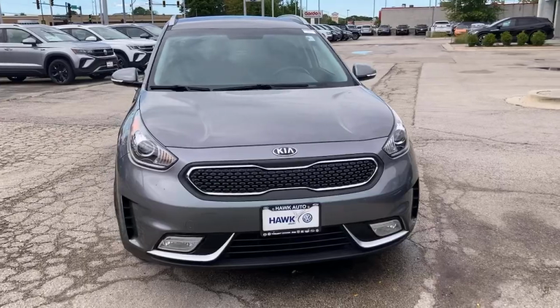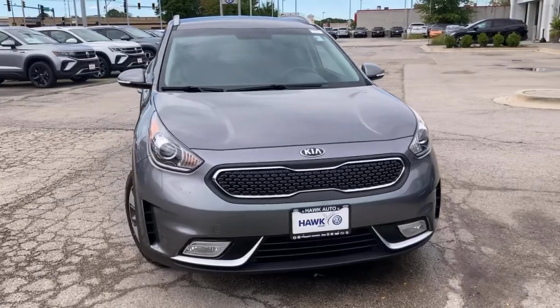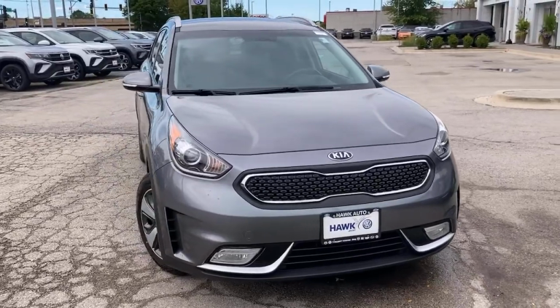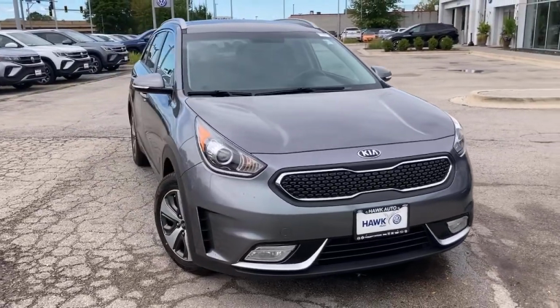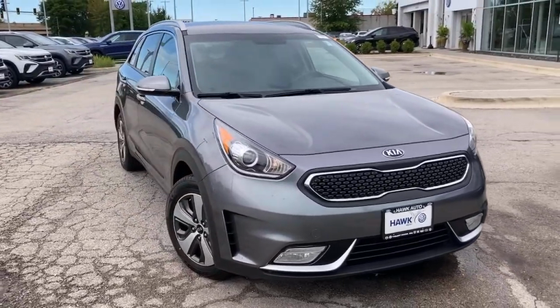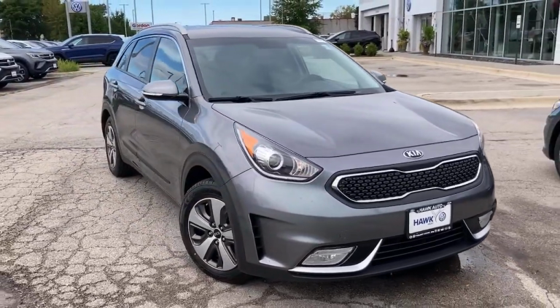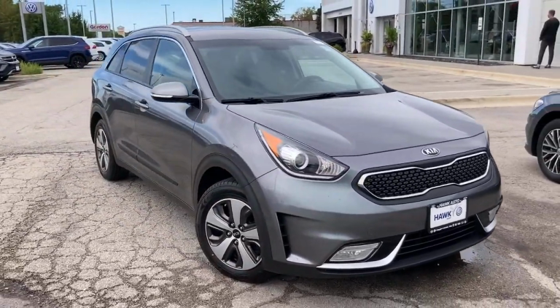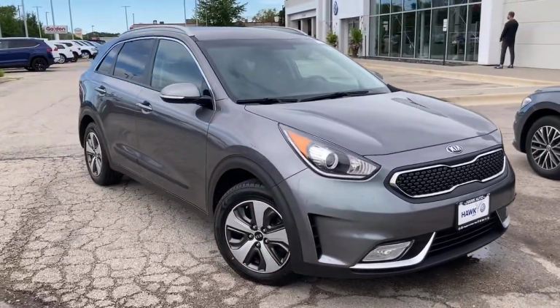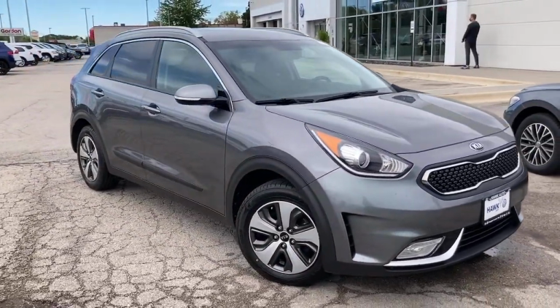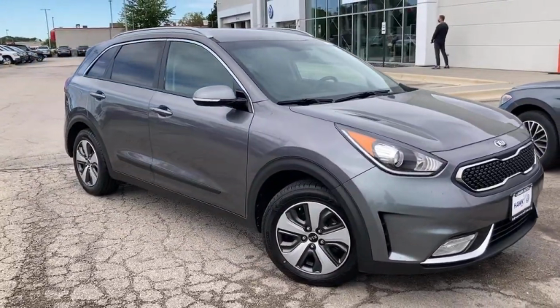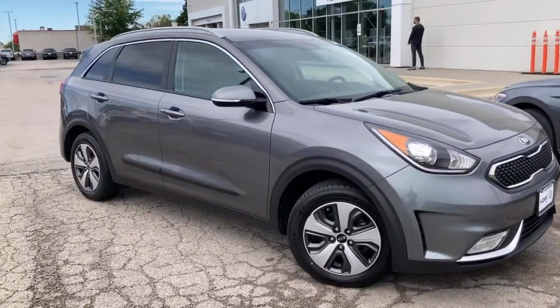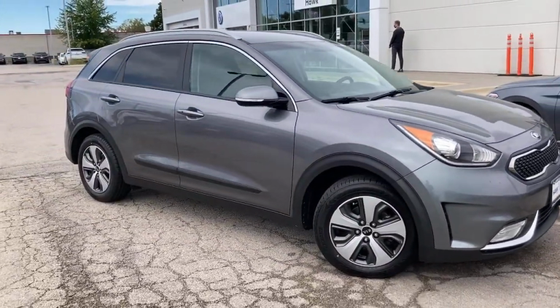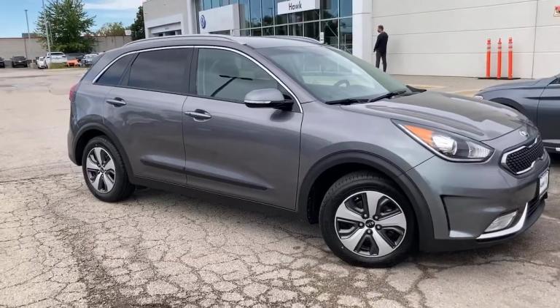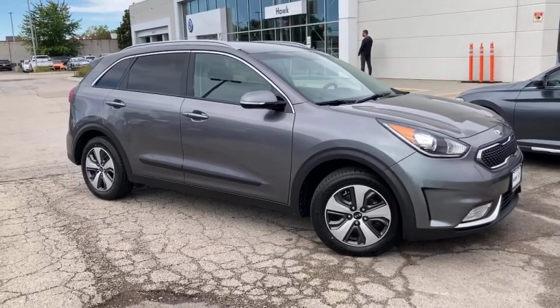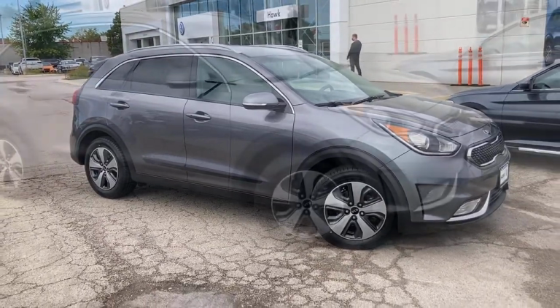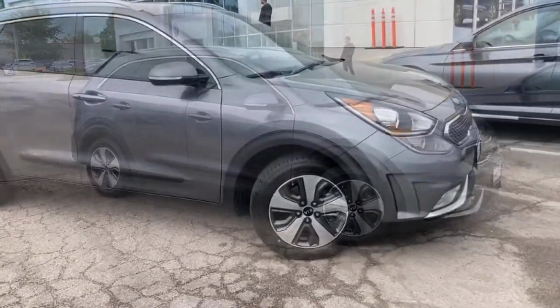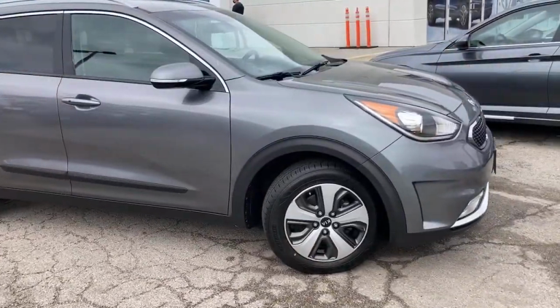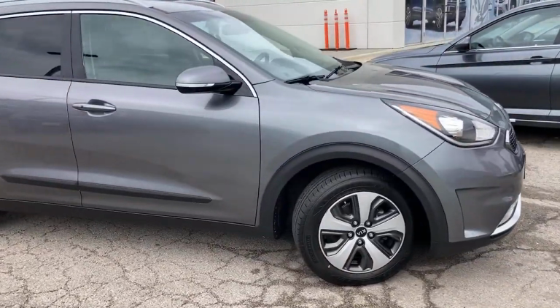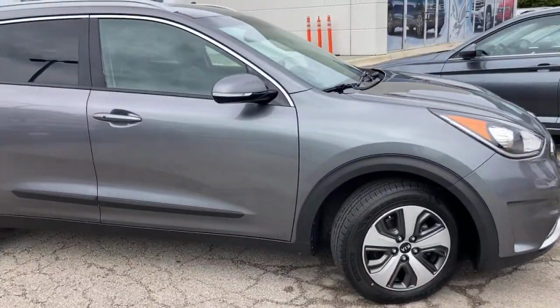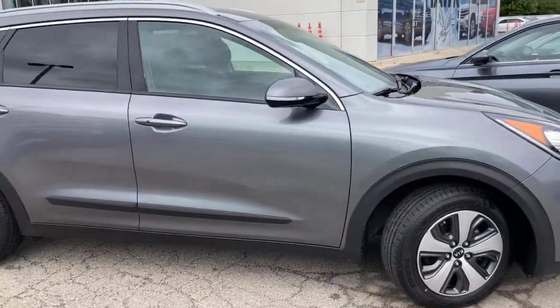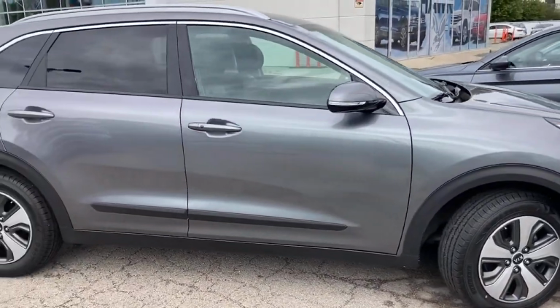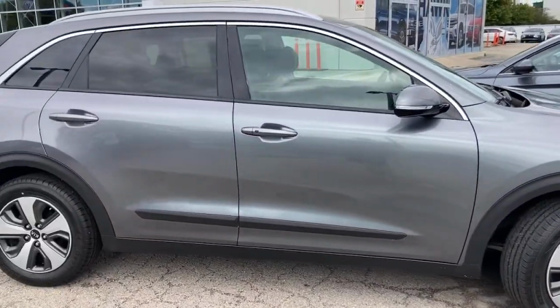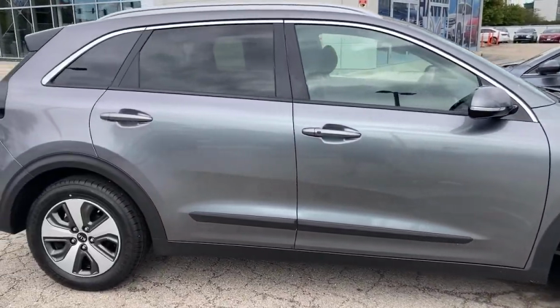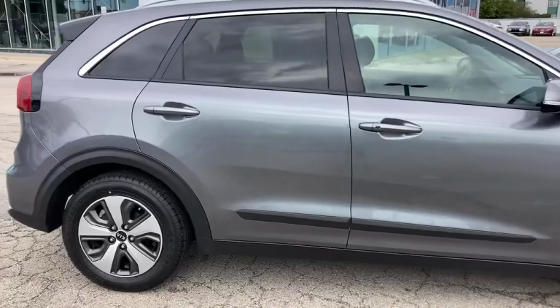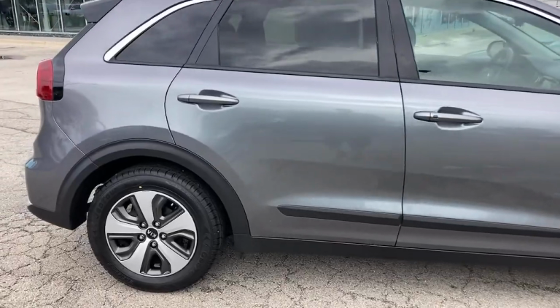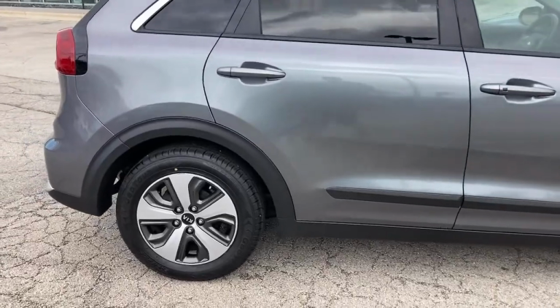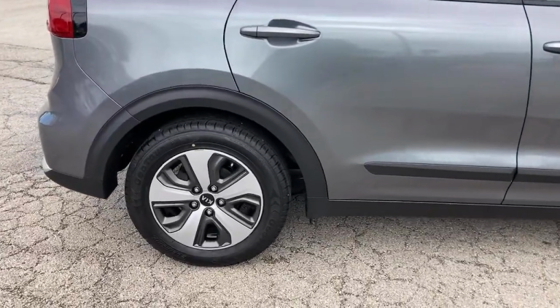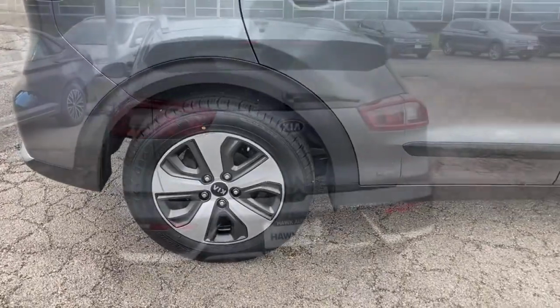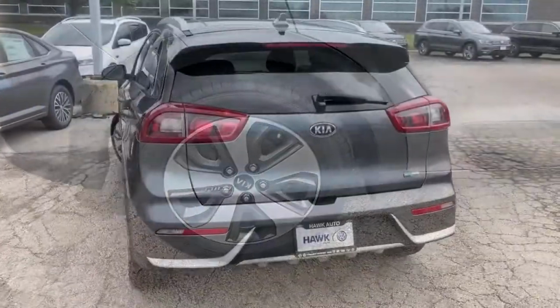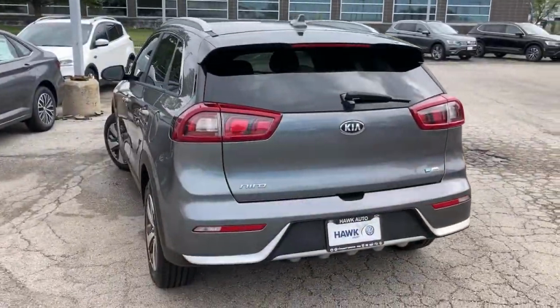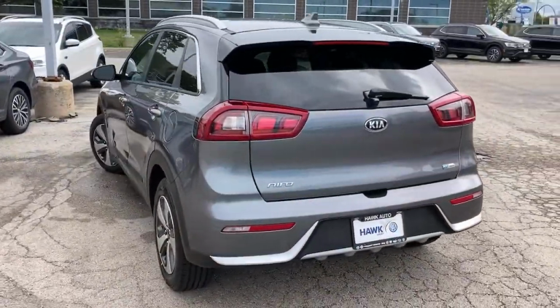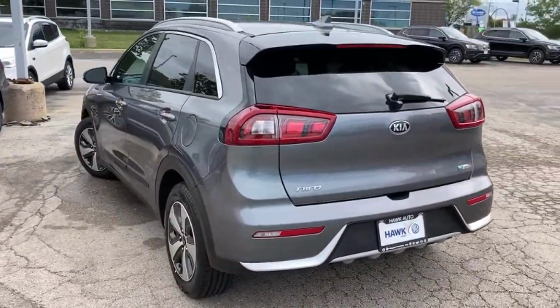Picture yourself in the 2017 Kia Niro. This vehicle still has fewer than 60,000 miles on the clock, so it won't last long. This smooth-riding, well-constructed Niro is ready to meet your family's needs.